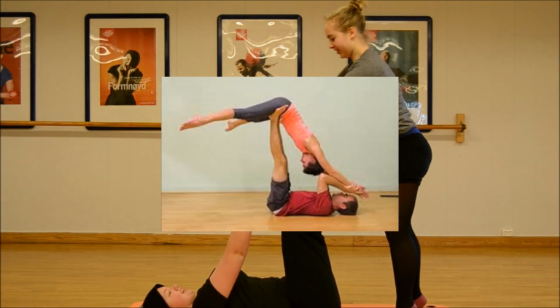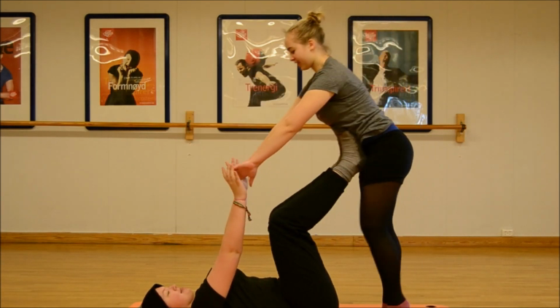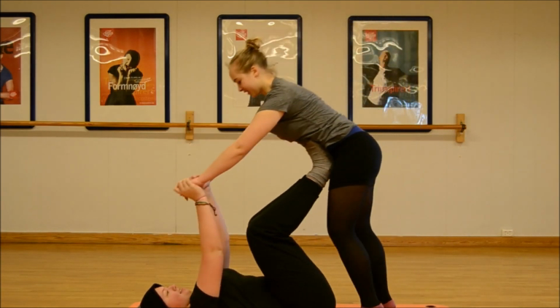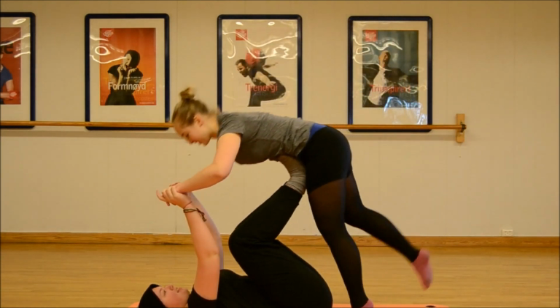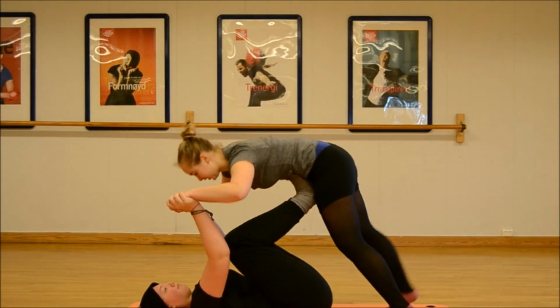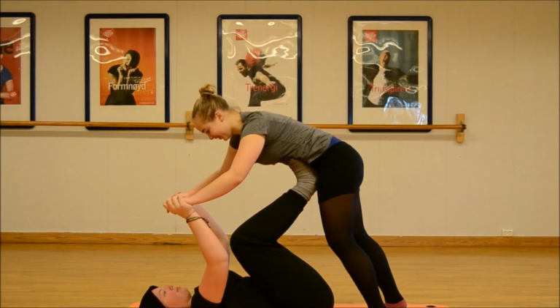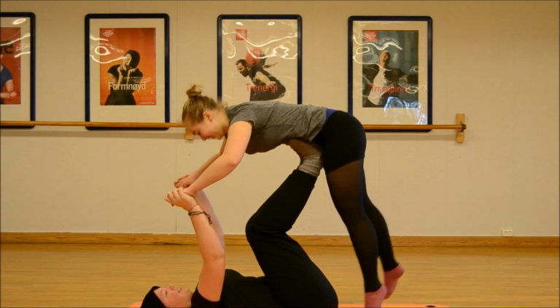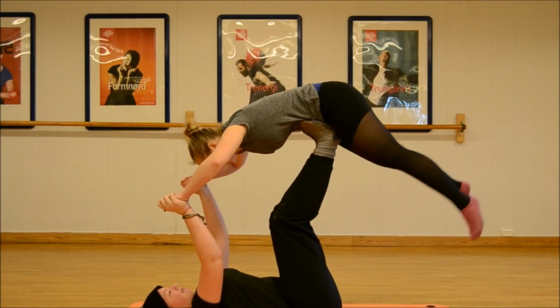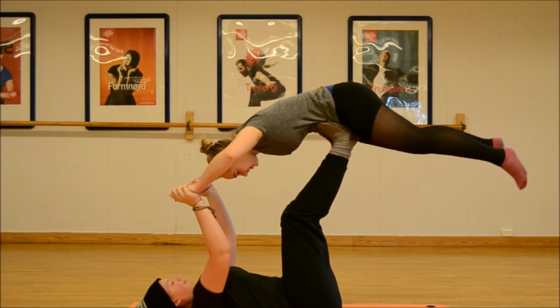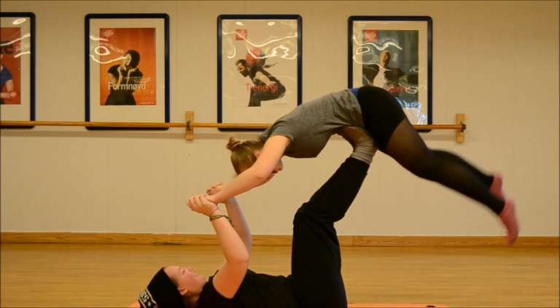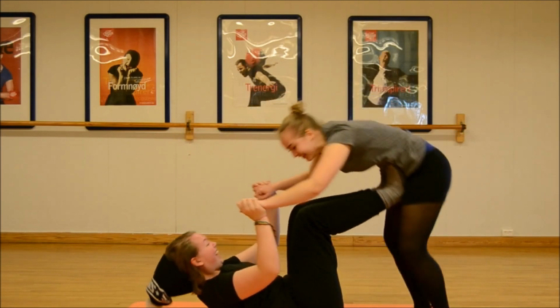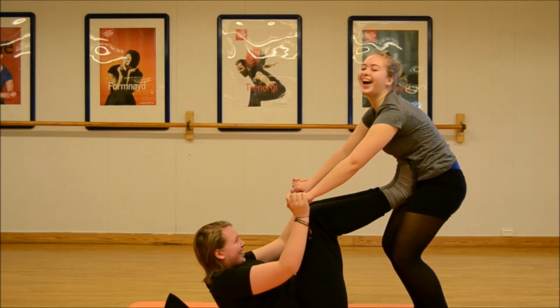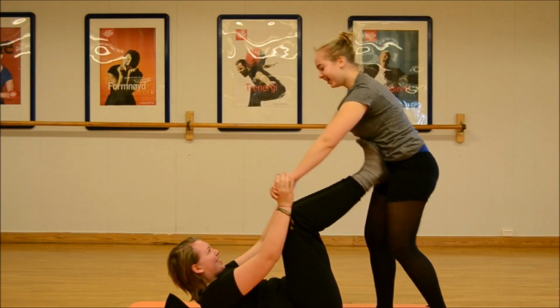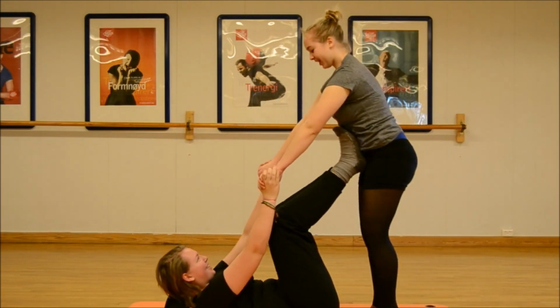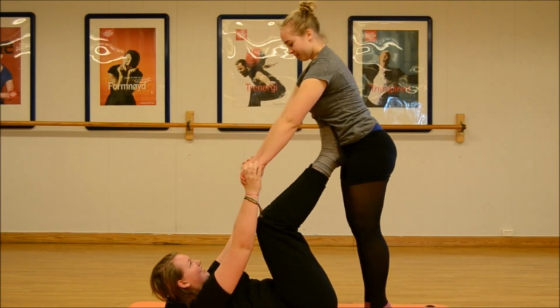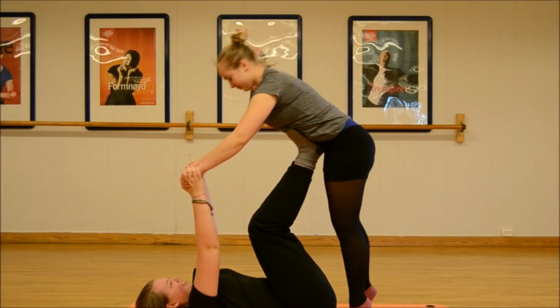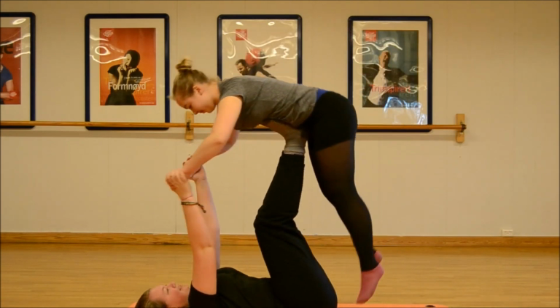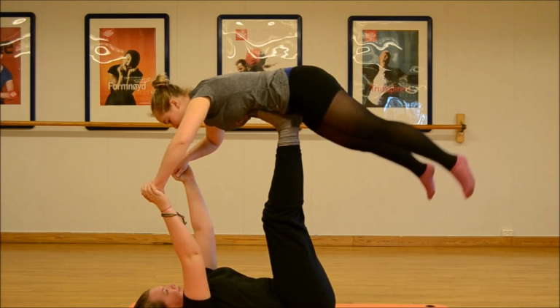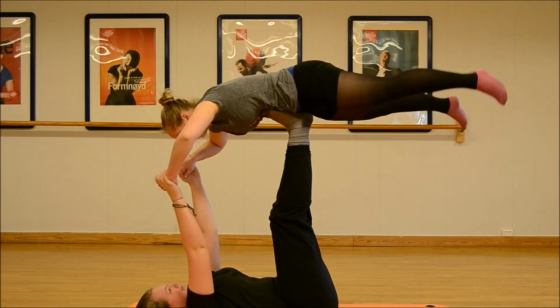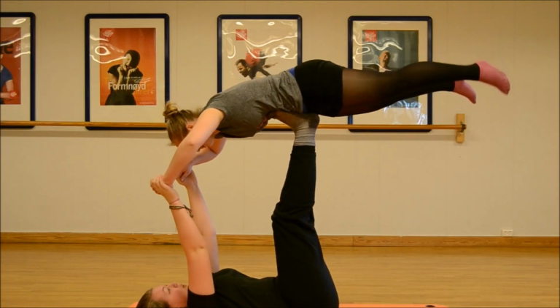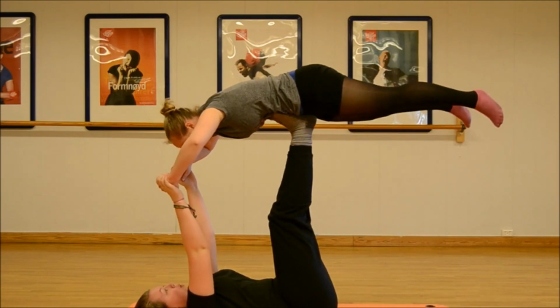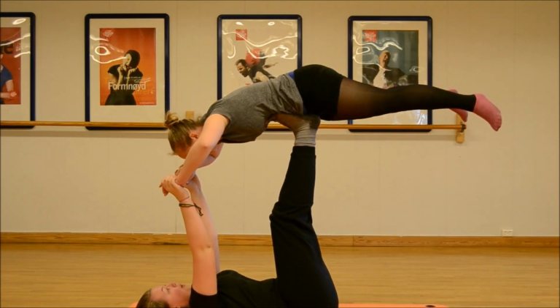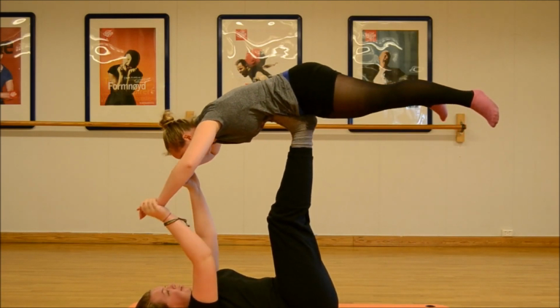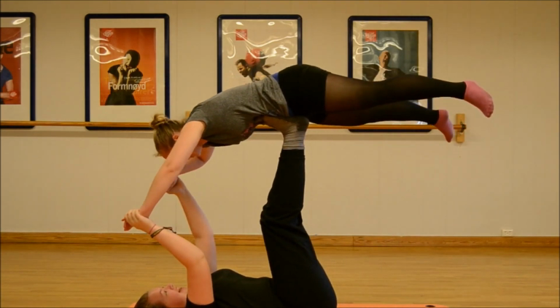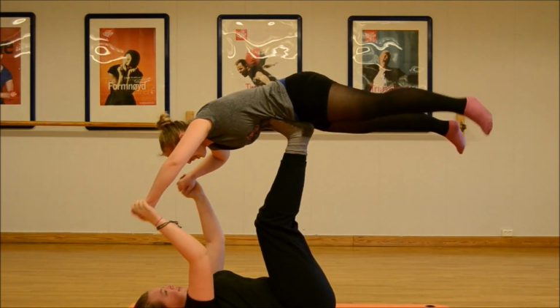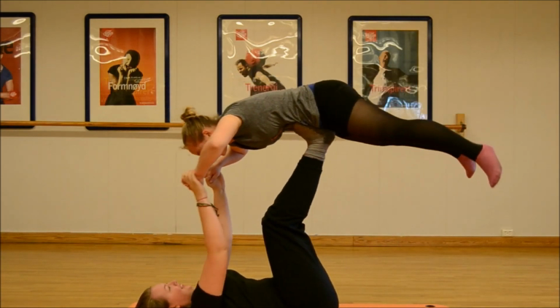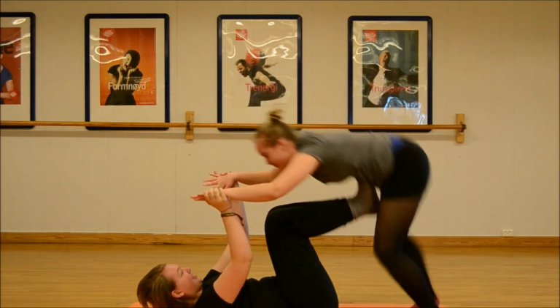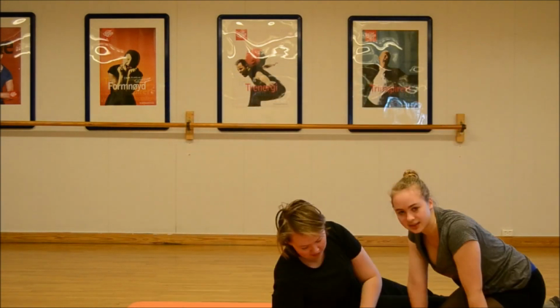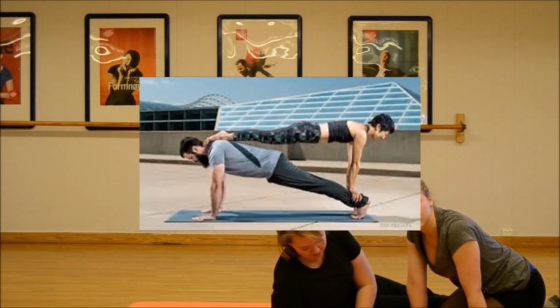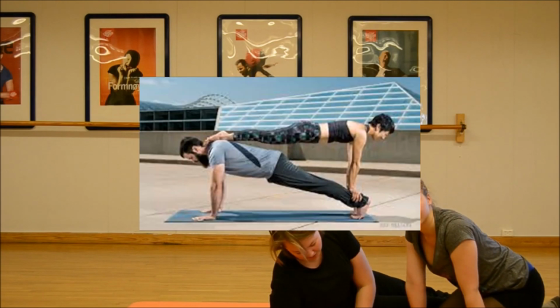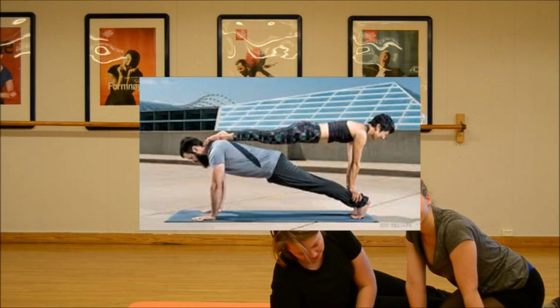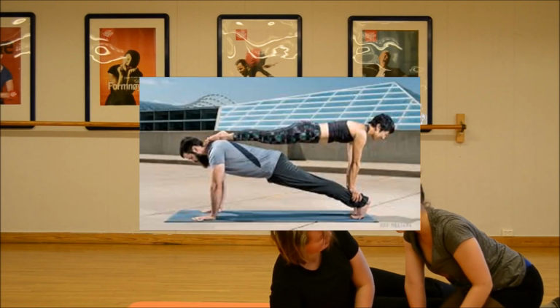How are you doing? It's super nice. Almost there. I think I'm supposed to have my hands — it's this one. And the bottom.